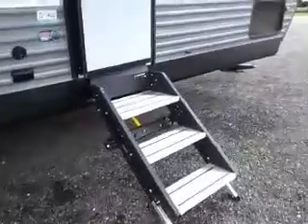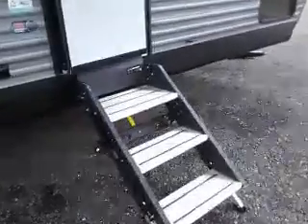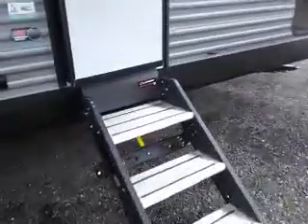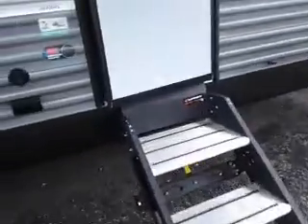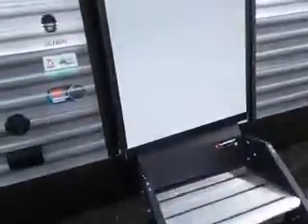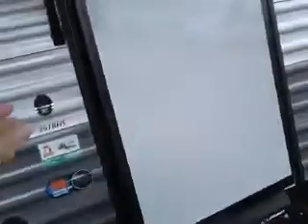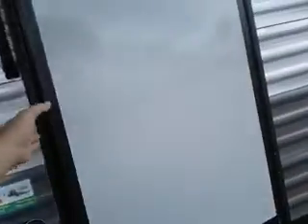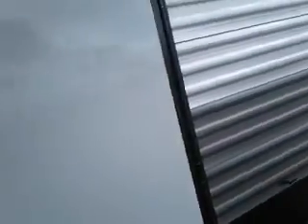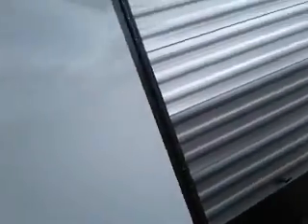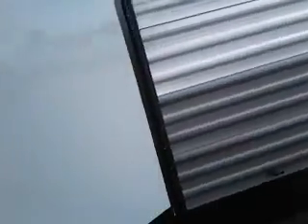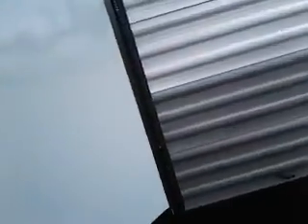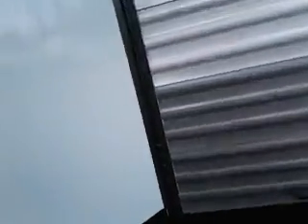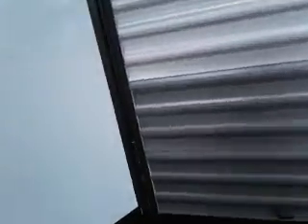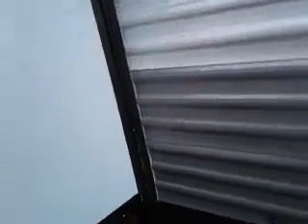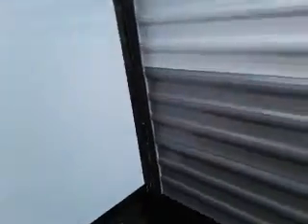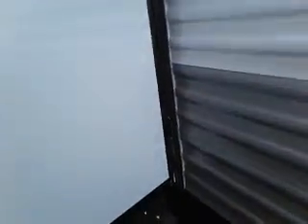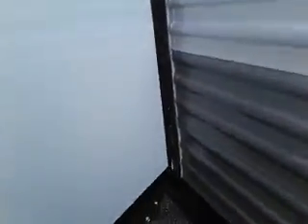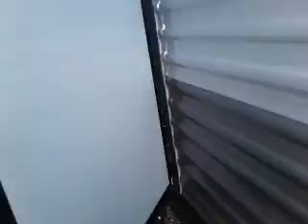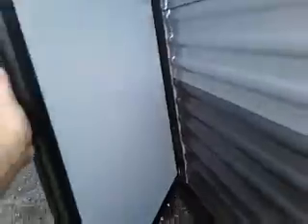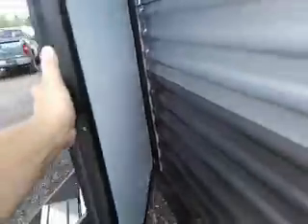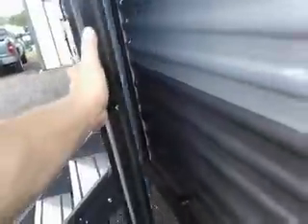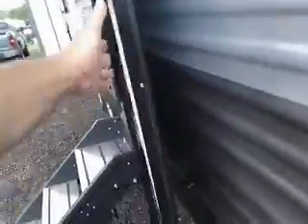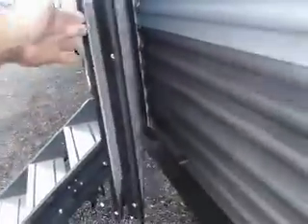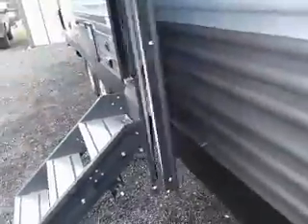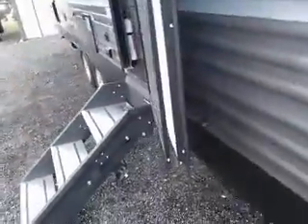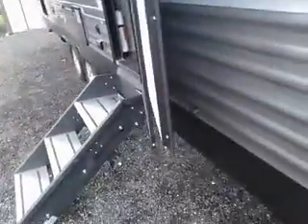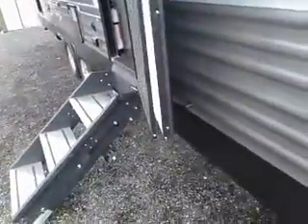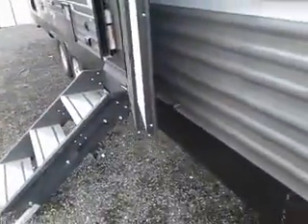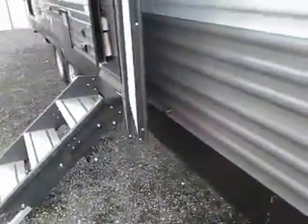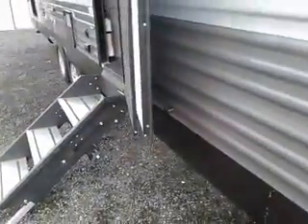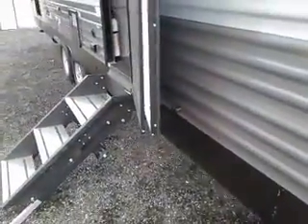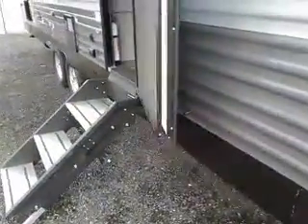Solid entry step. Solid hinge door also, so wherever you put the door, that's where it stays. You don't have to lock it in.